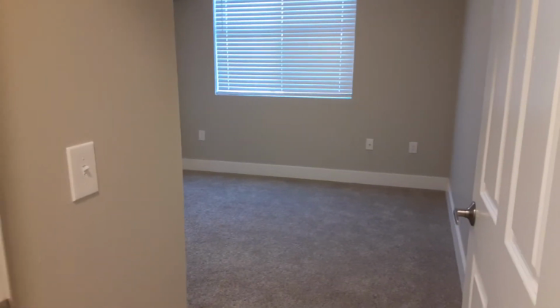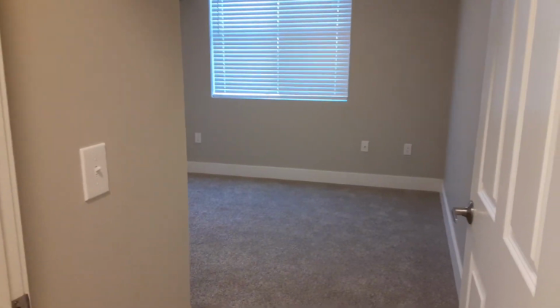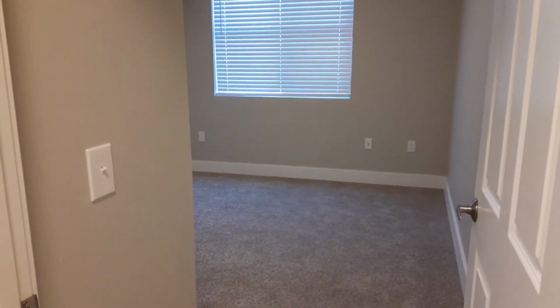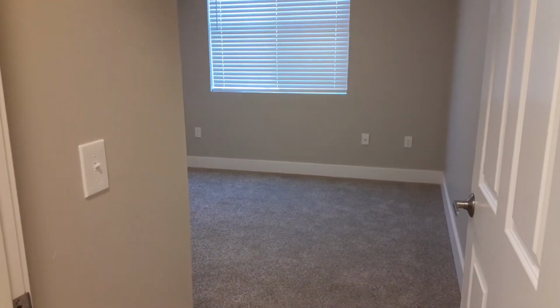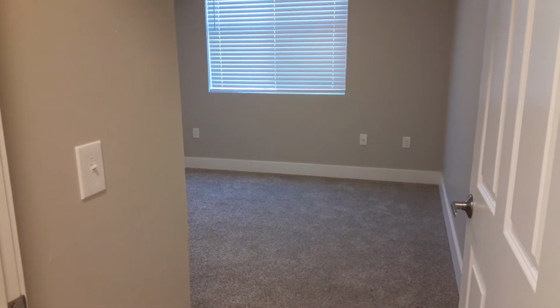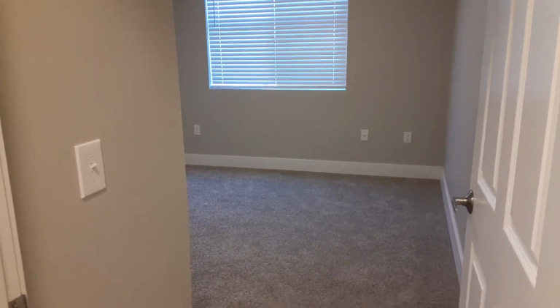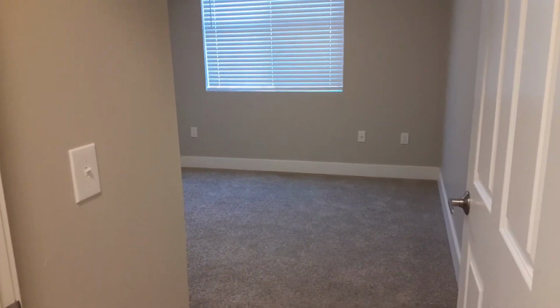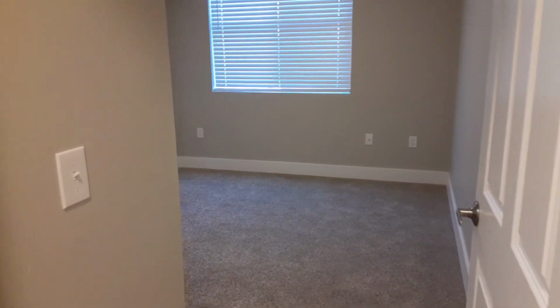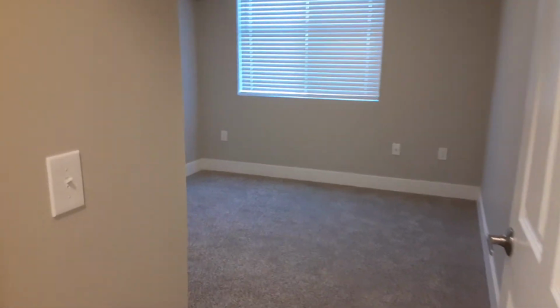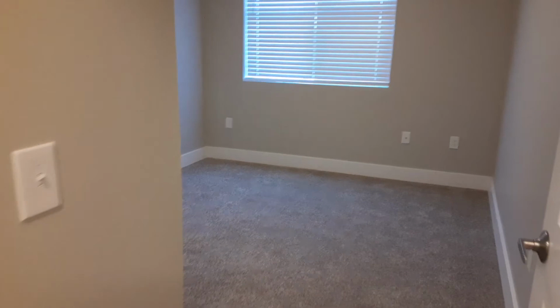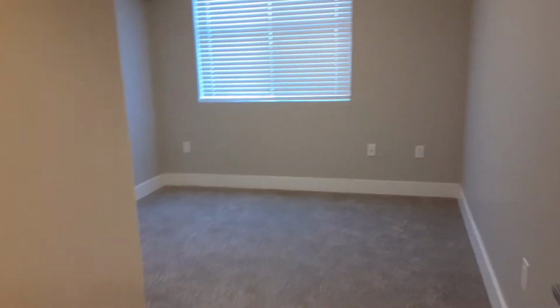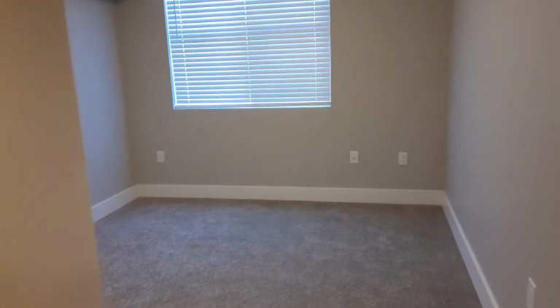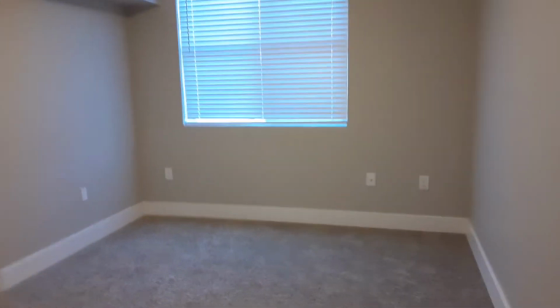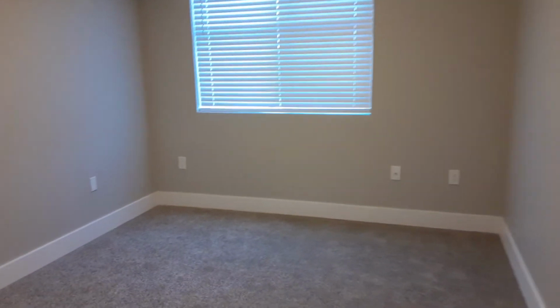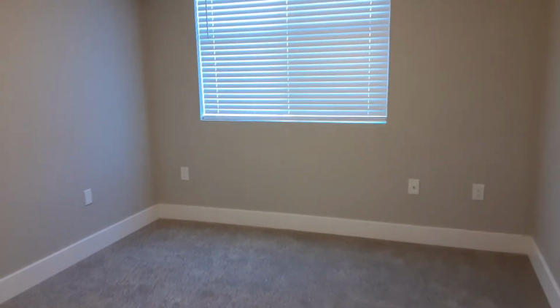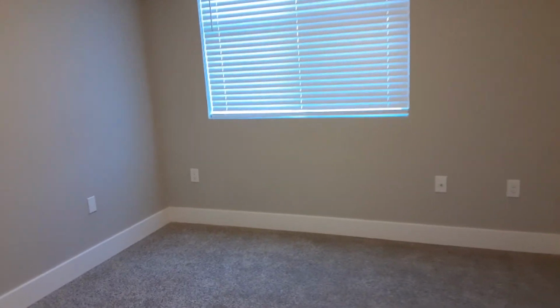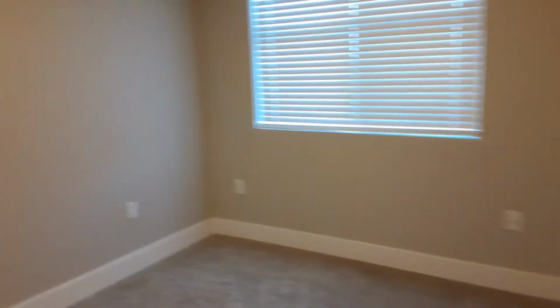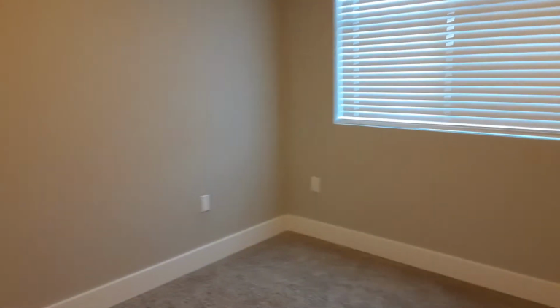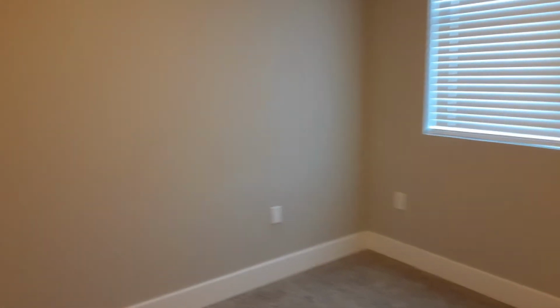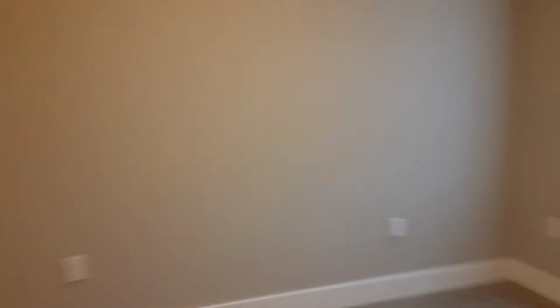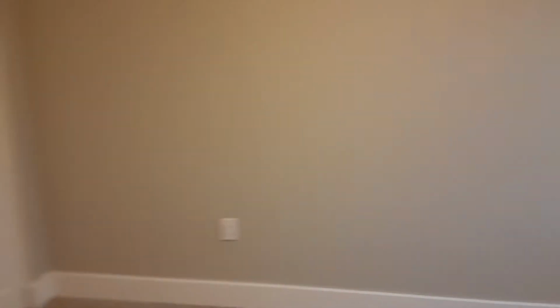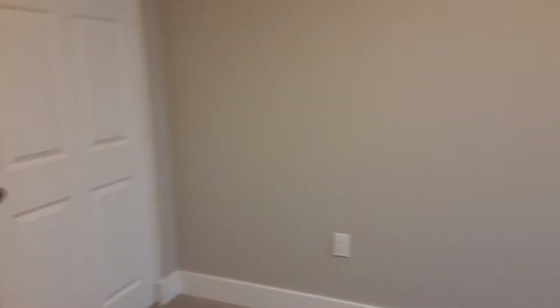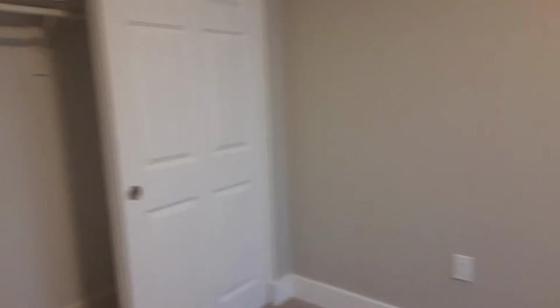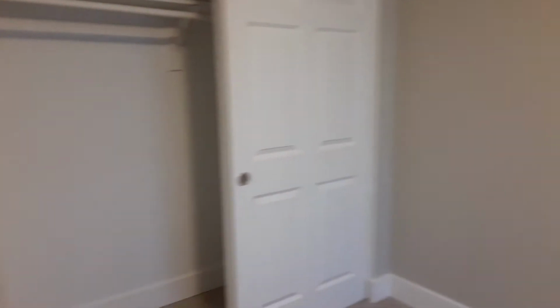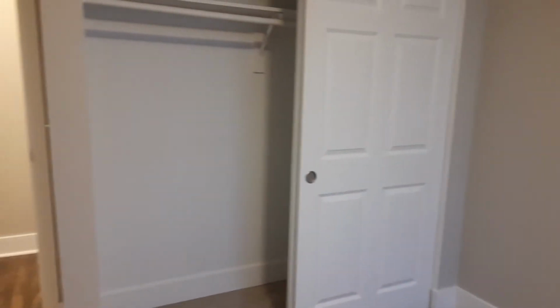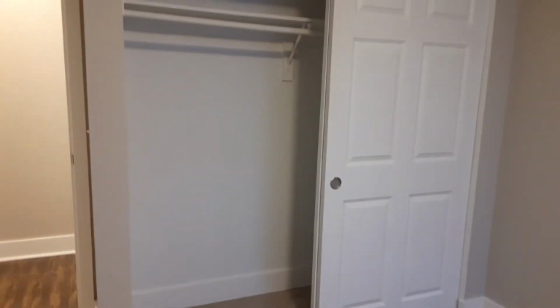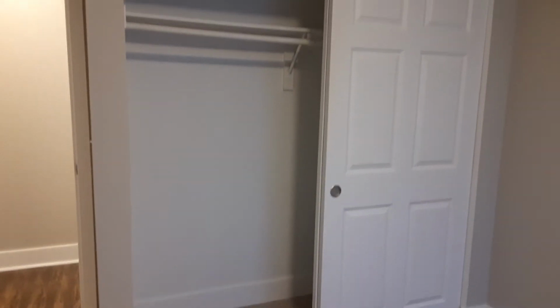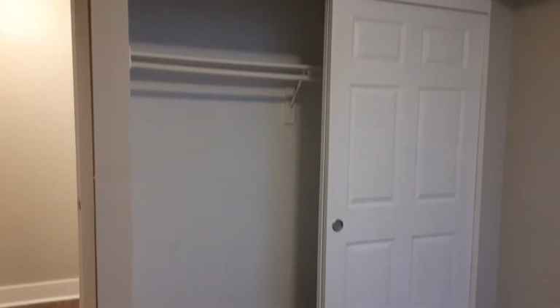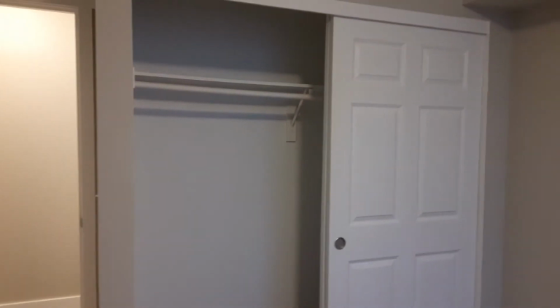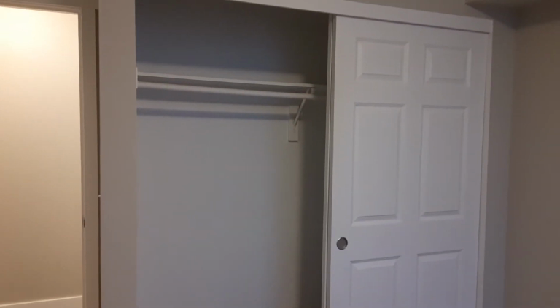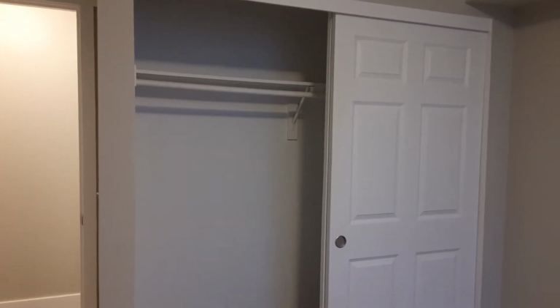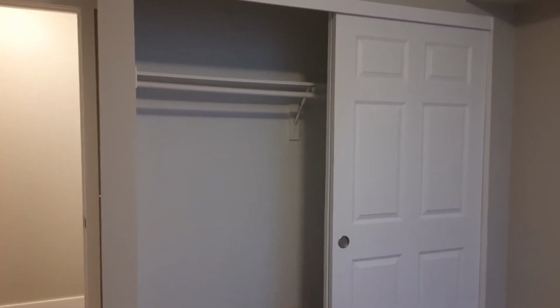Our bedrooms do have carpet, and a long closet with an organizer.